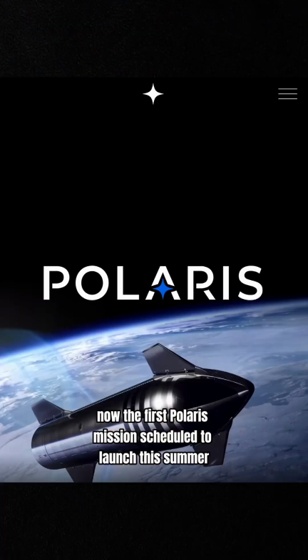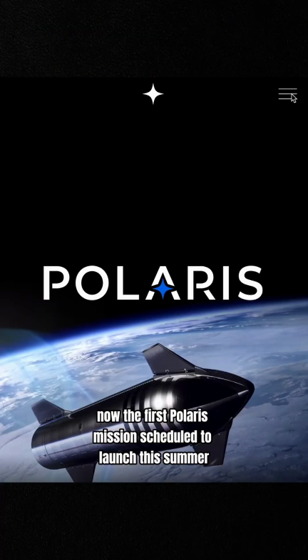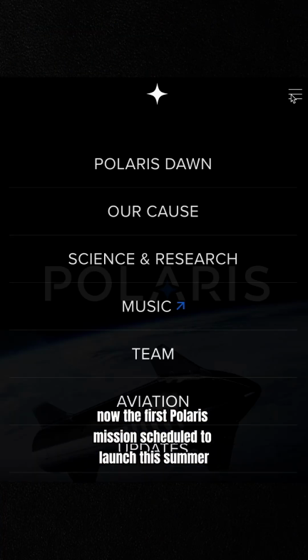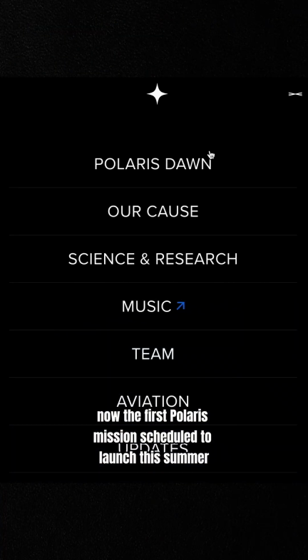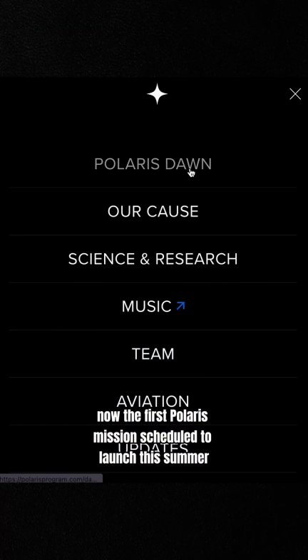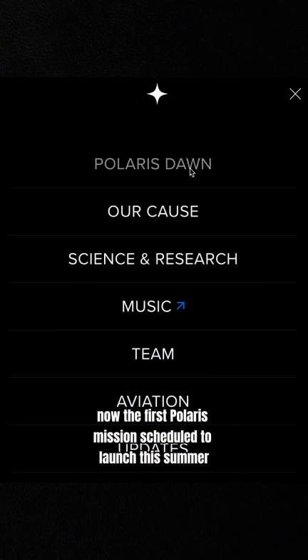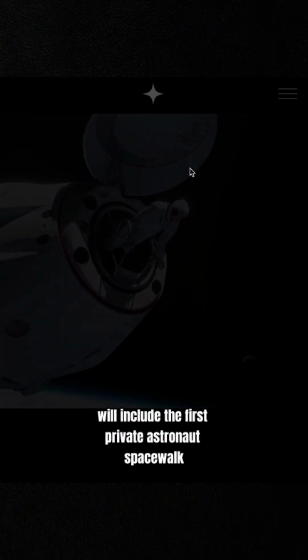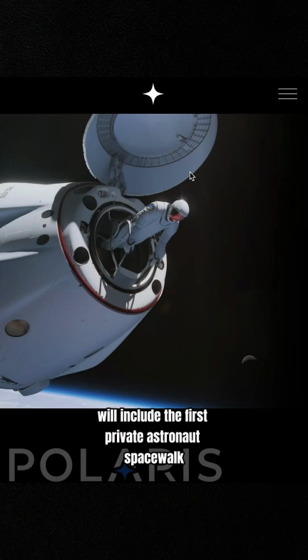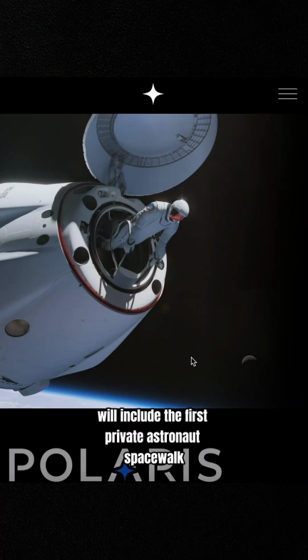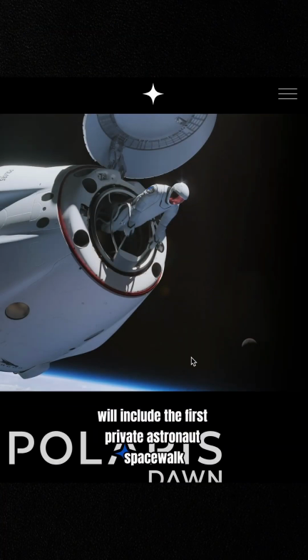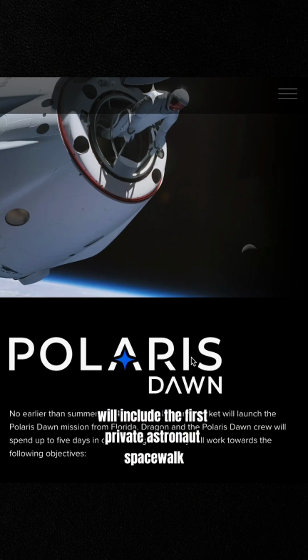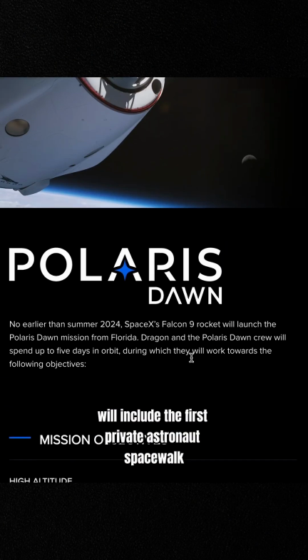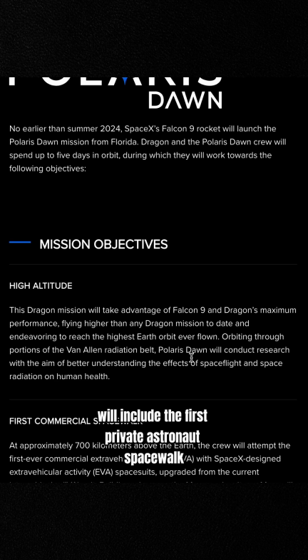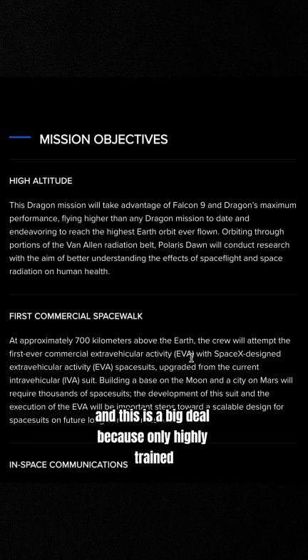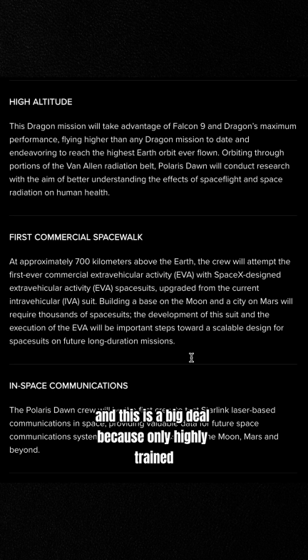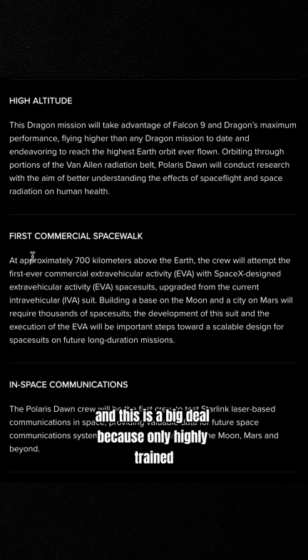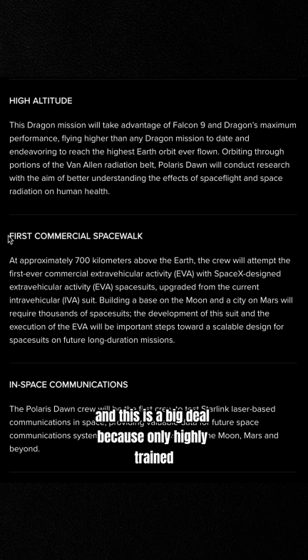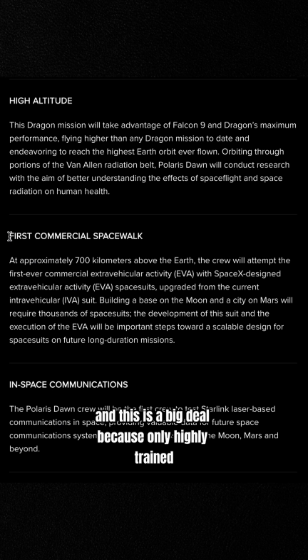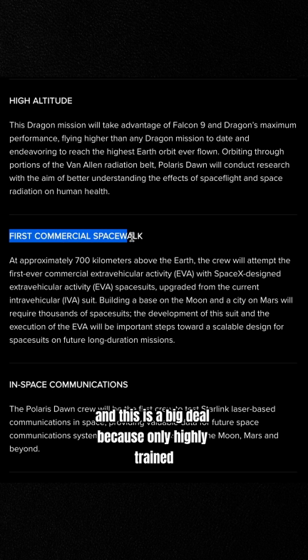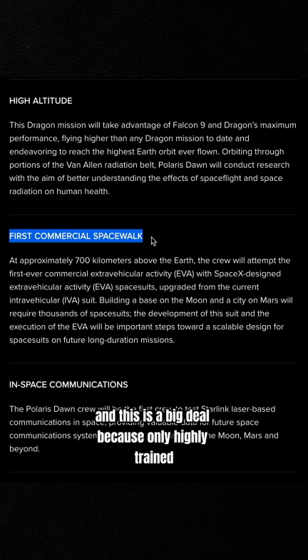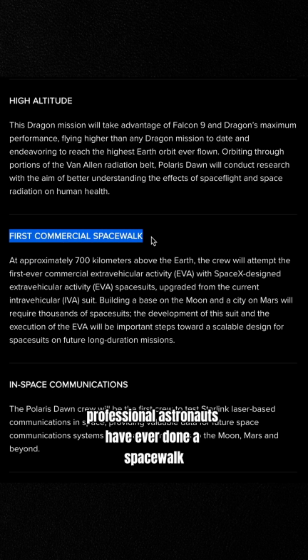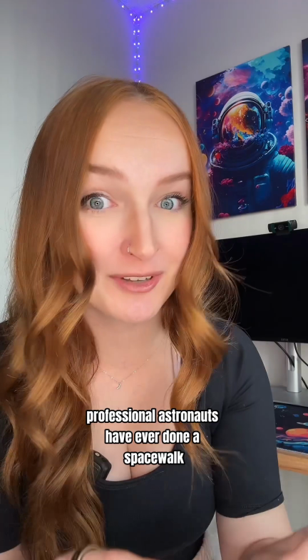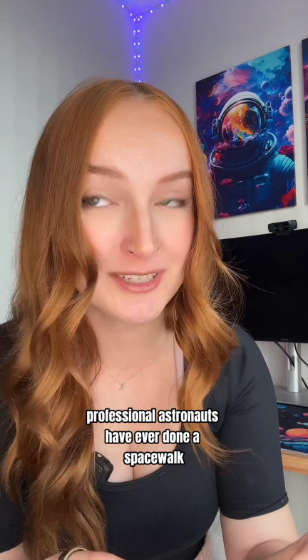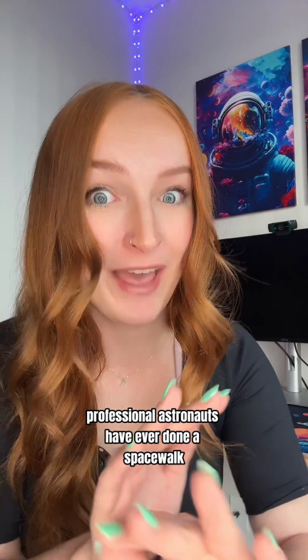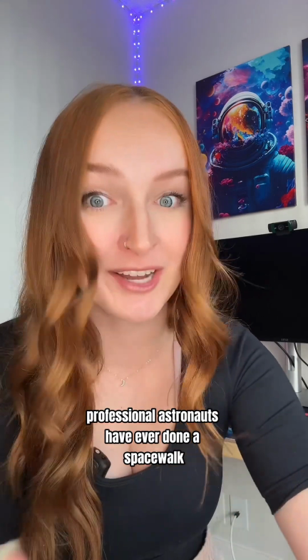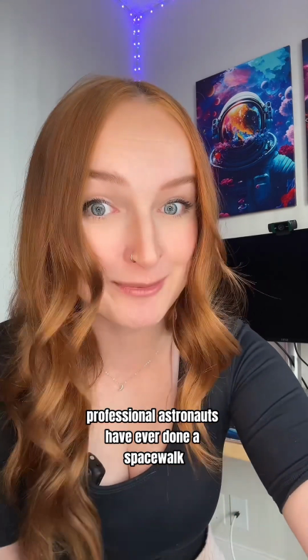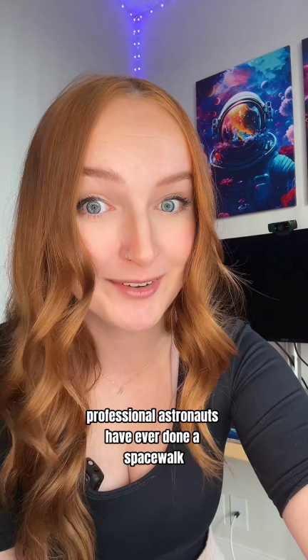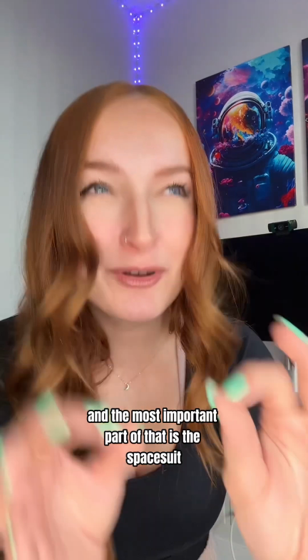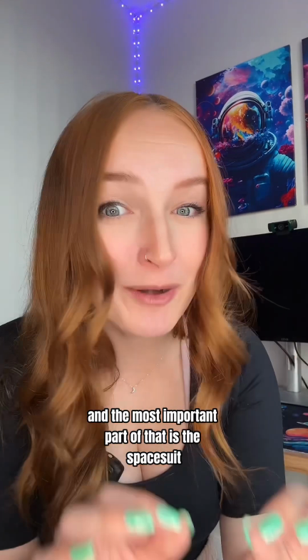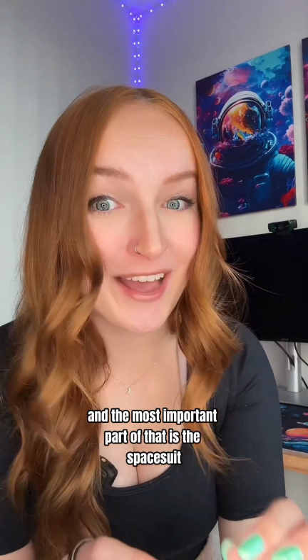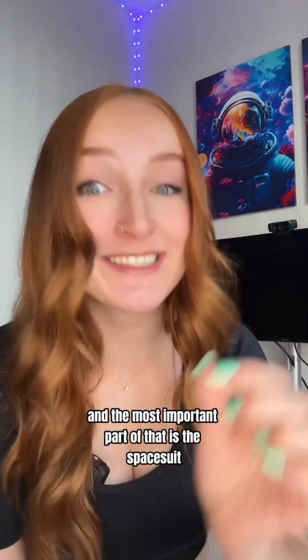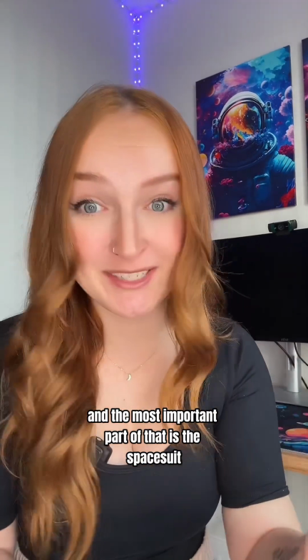The first Polaris mission, scheduled to launch this summer, will include the first private astronaut spacewalk. This is a big deal because only highly trained professional astronauts have ever done a spacewalk — and the most important part of that is the spacesuit.